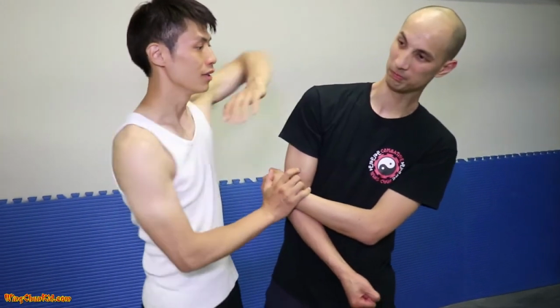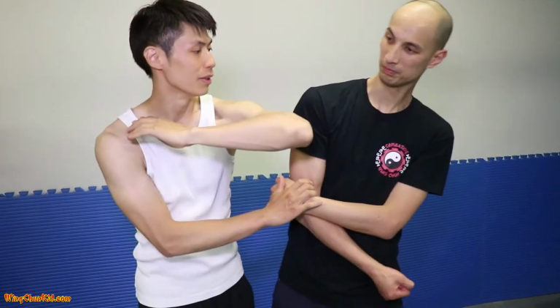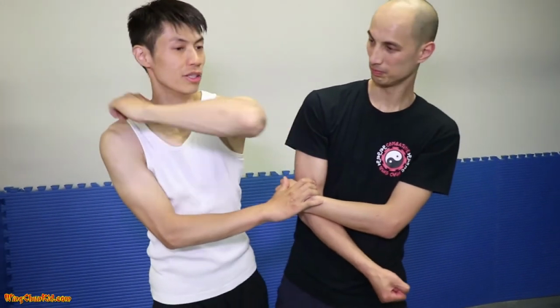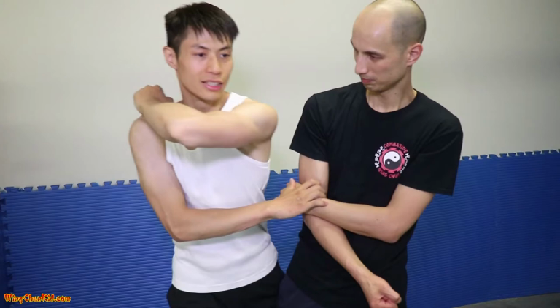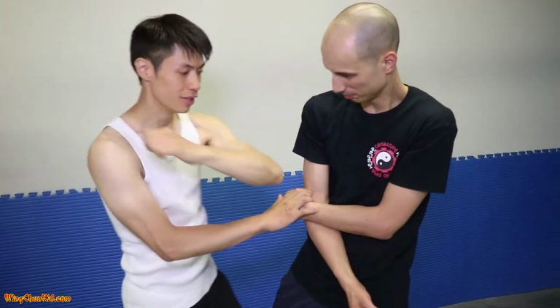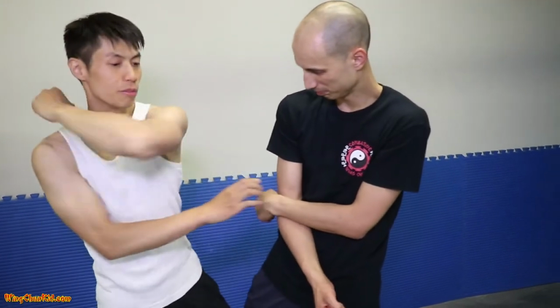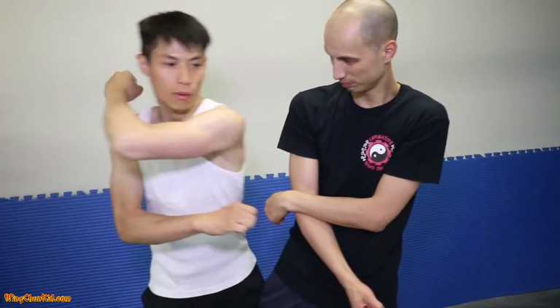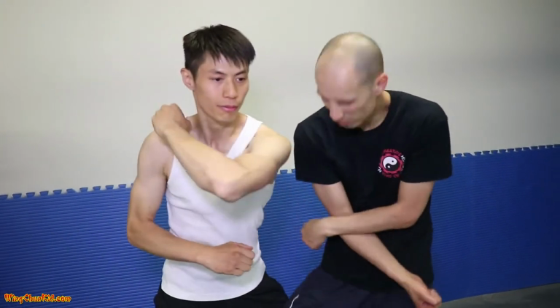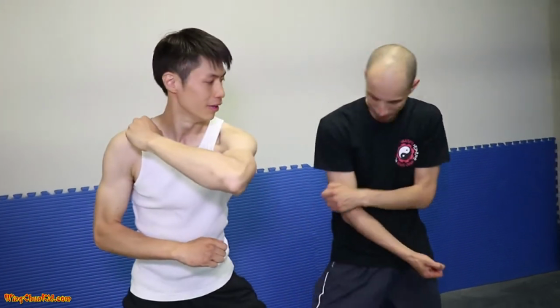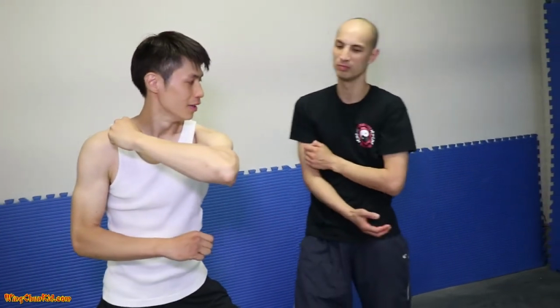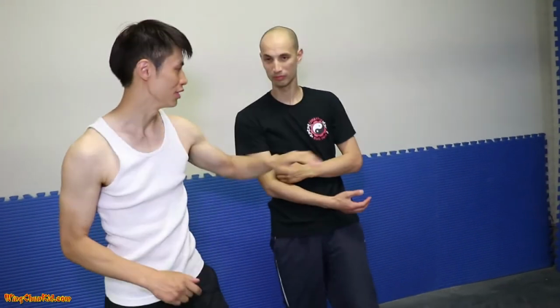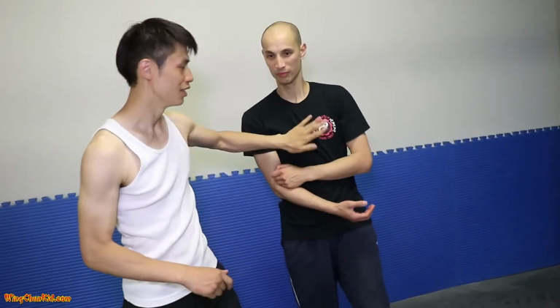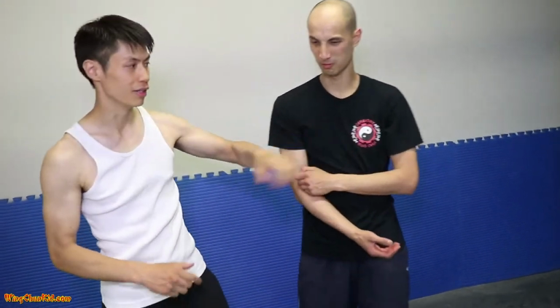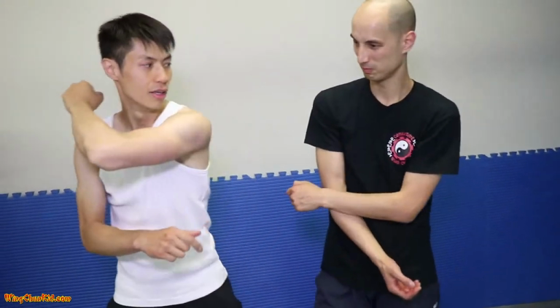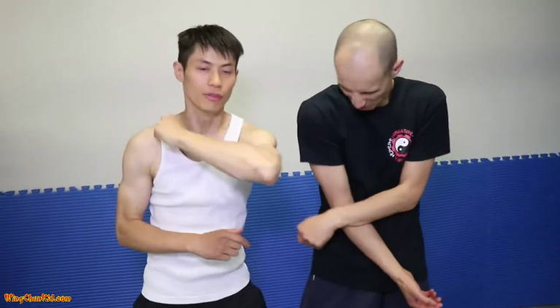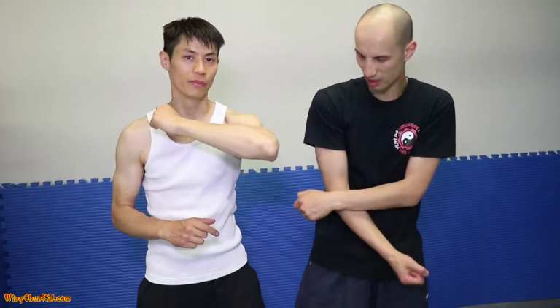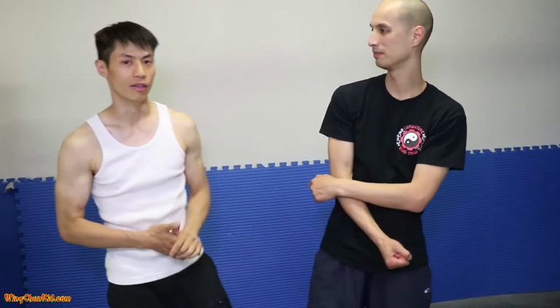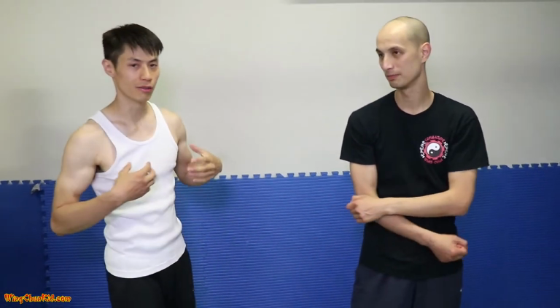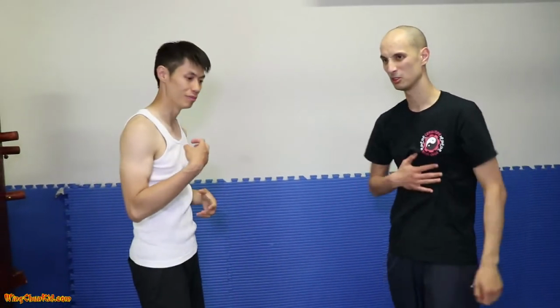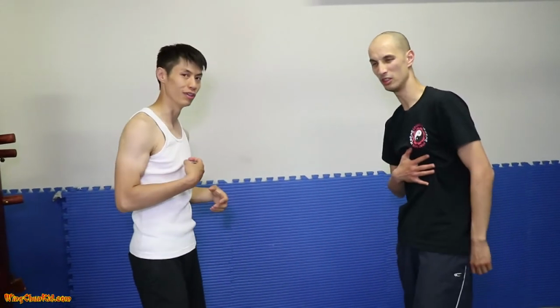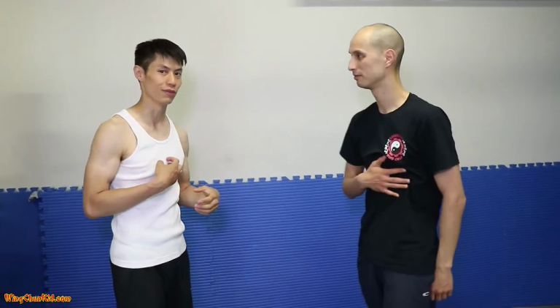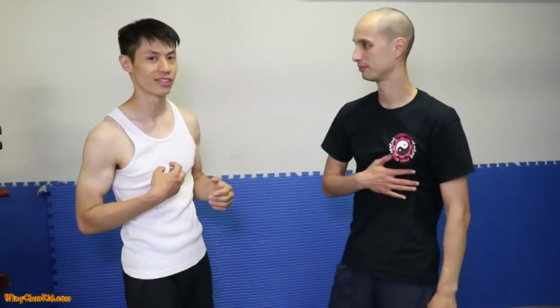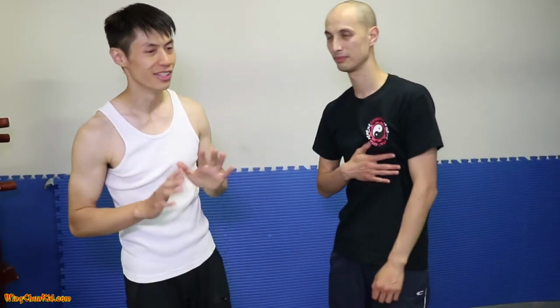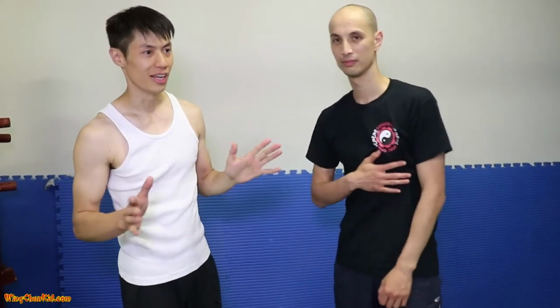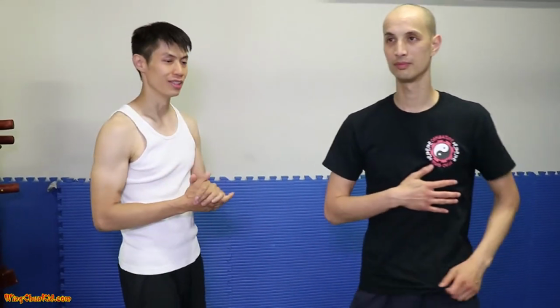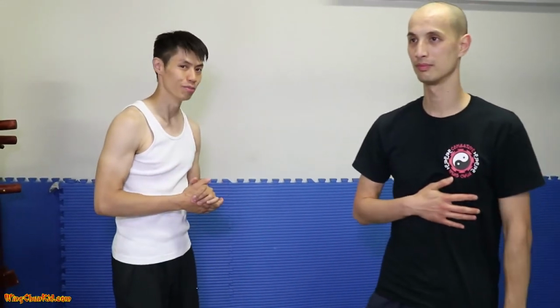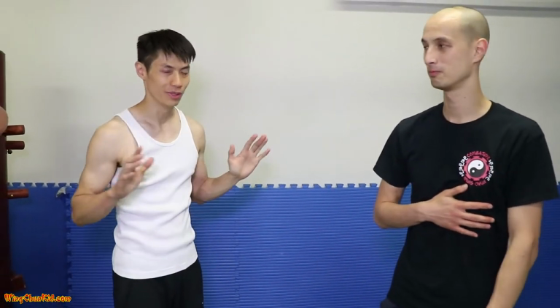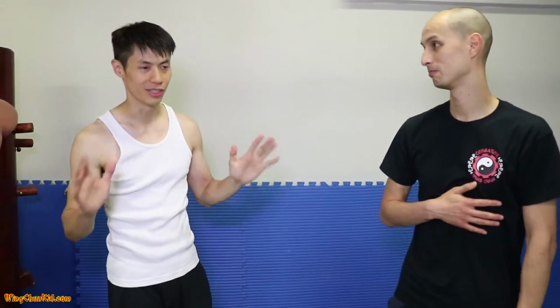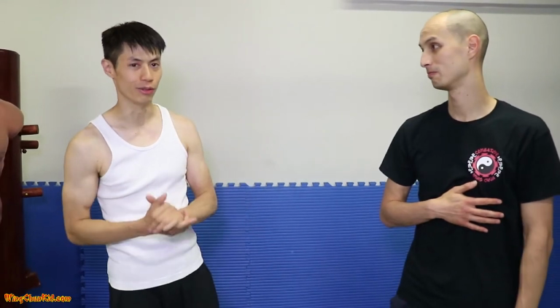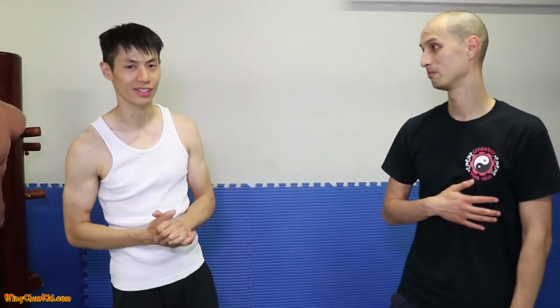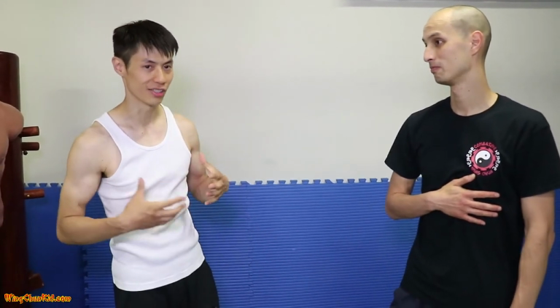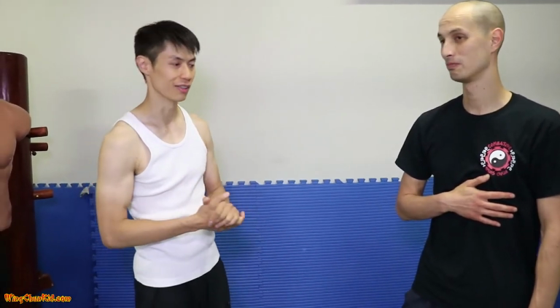This goes right directly across the temple there, right across the chin. Next one I'm going to do is dingzhang — boom, right to his chest, right there. Boom! That will destroy the sternum process and basically obliterate his chest there.